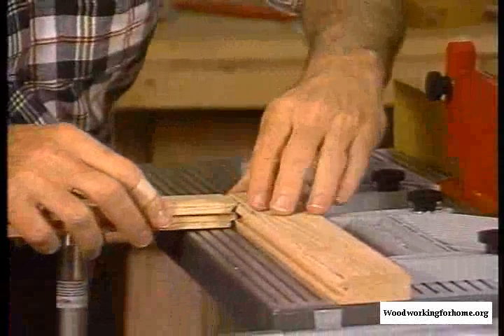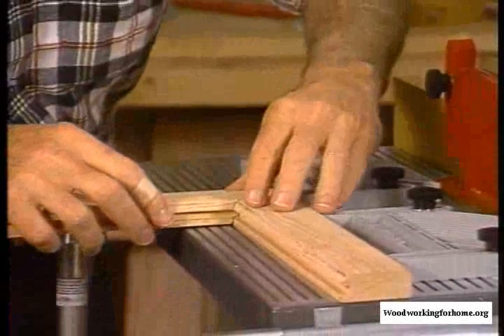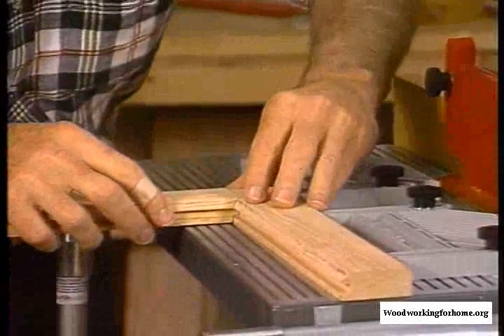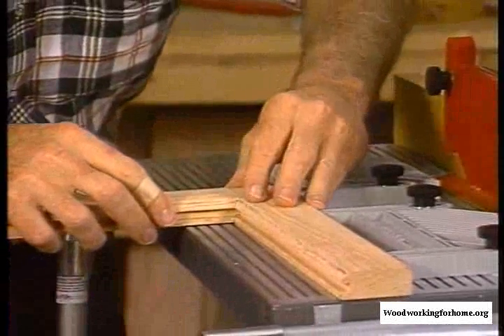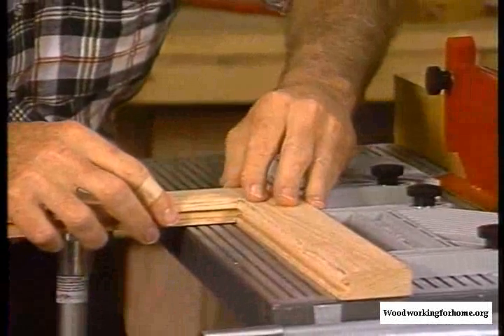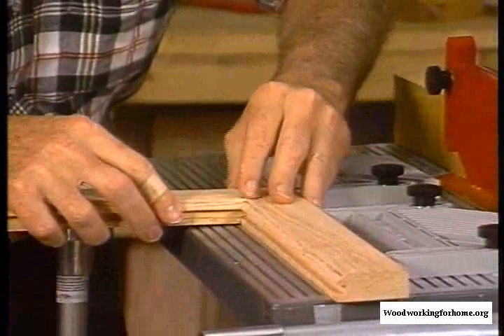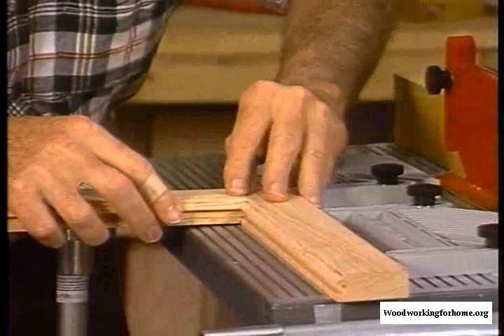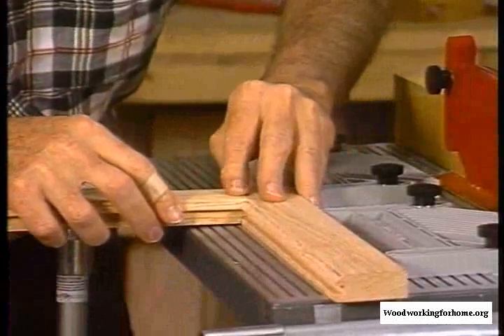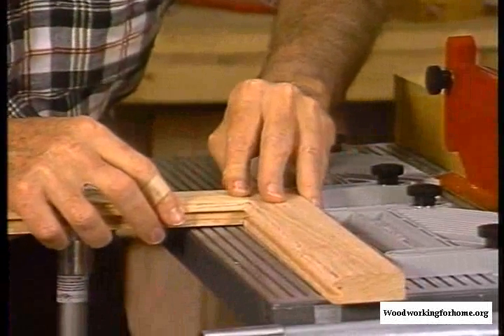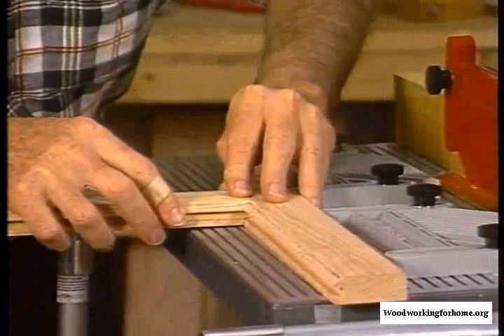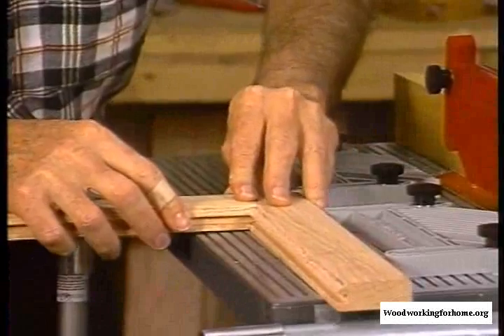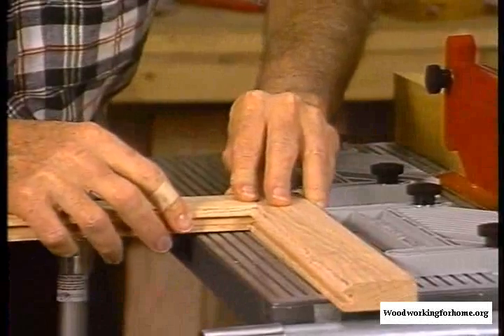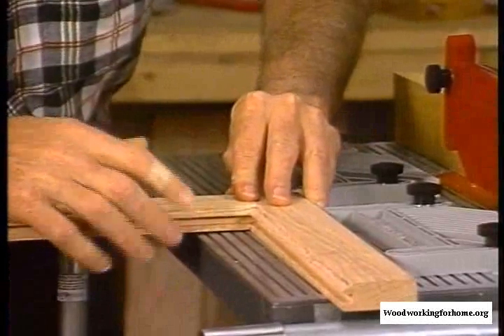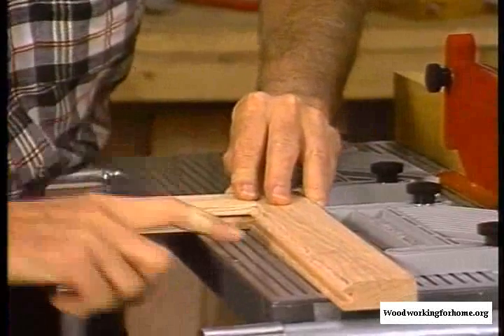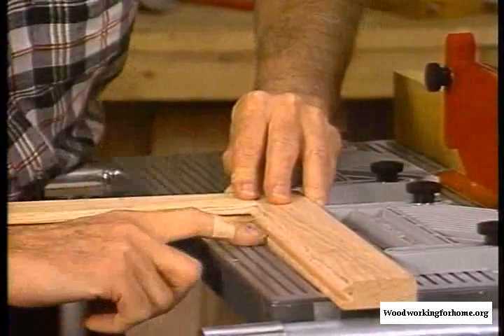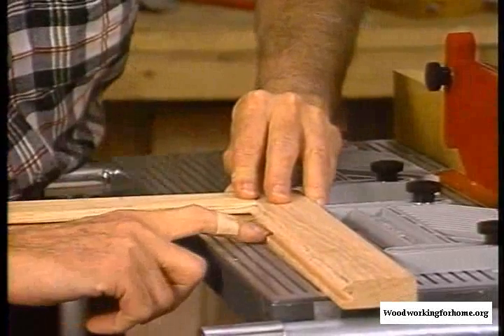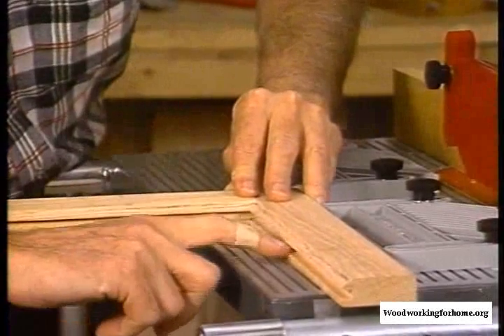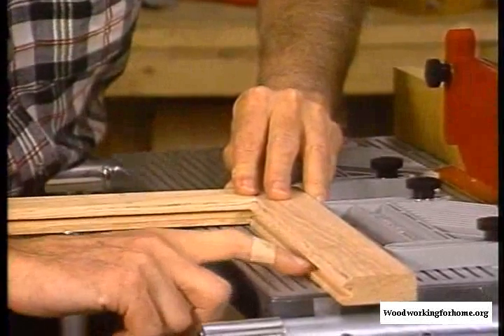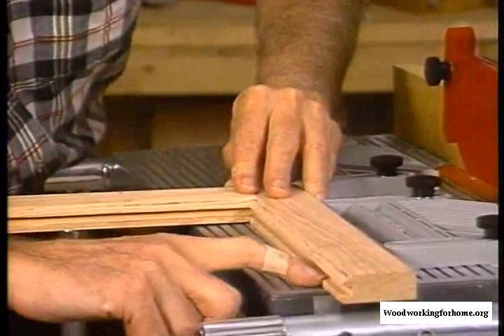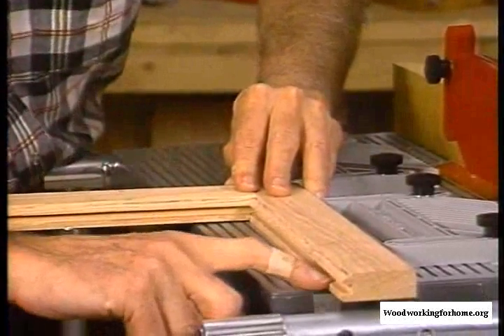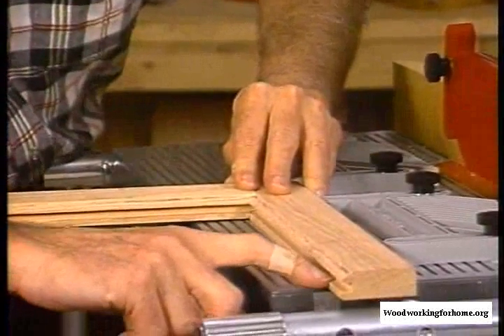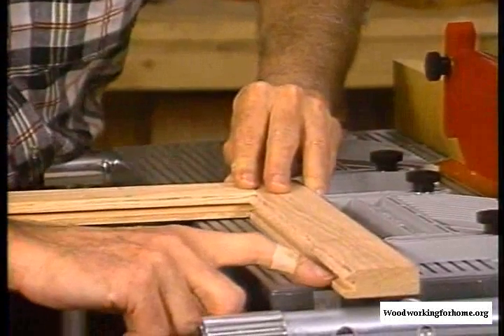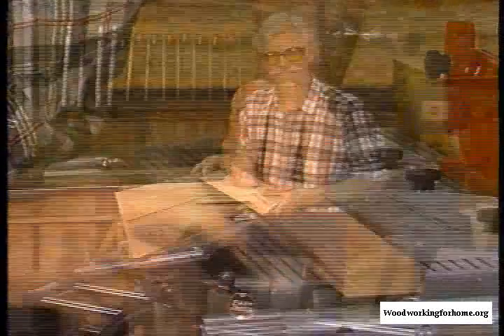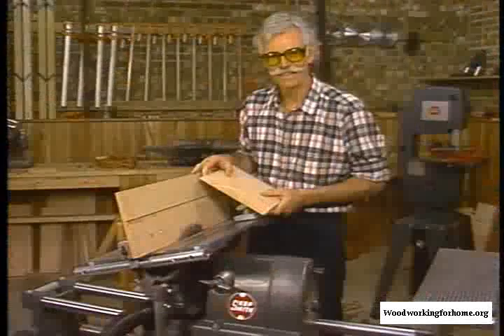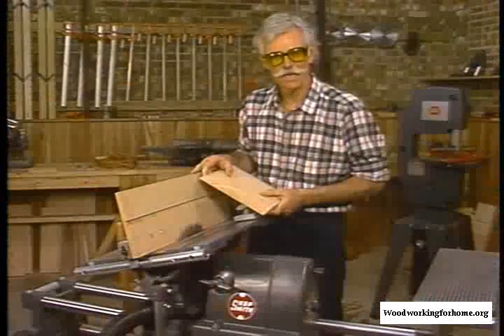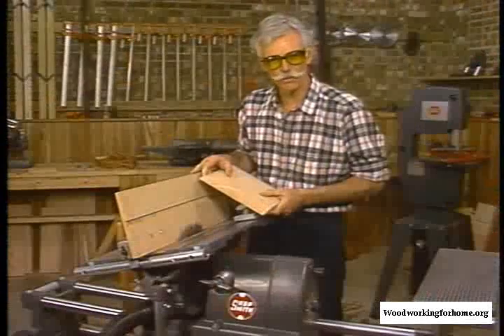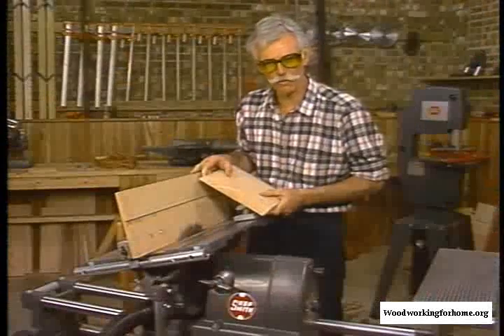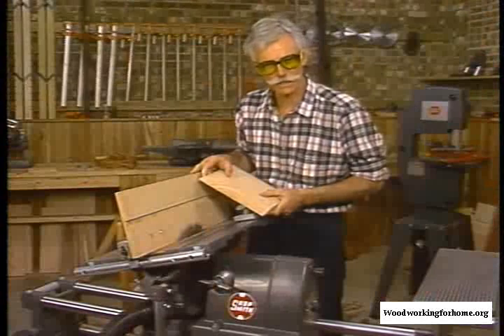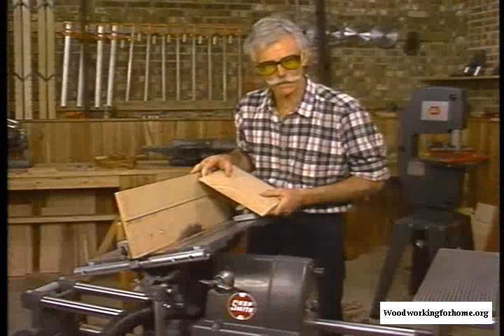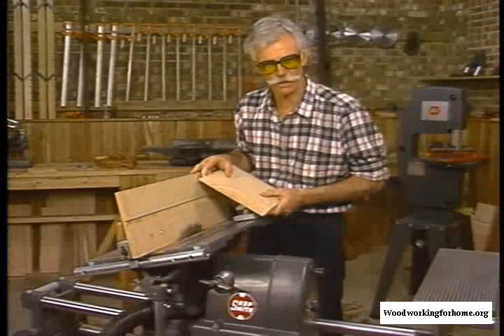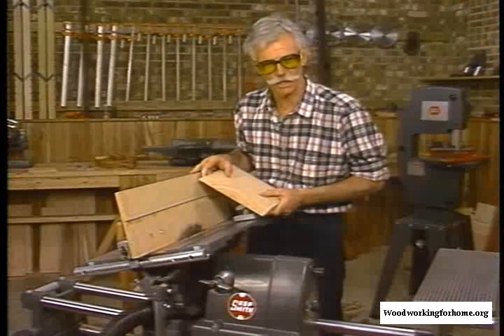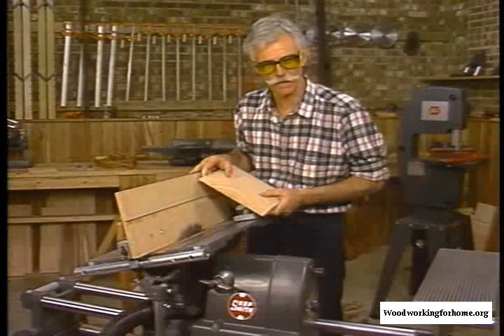You can see the two parts fit perfectly like there. And we have our groove here for the raised panel to slip into. Beautiful raised panel doors on the Mark V.